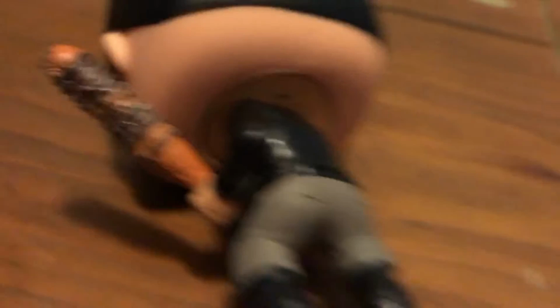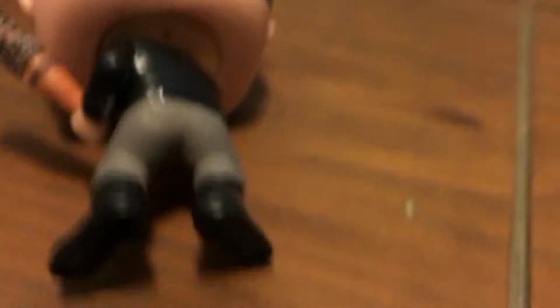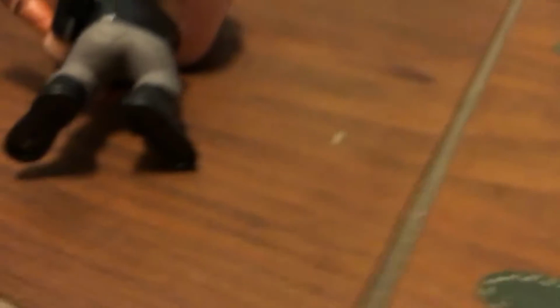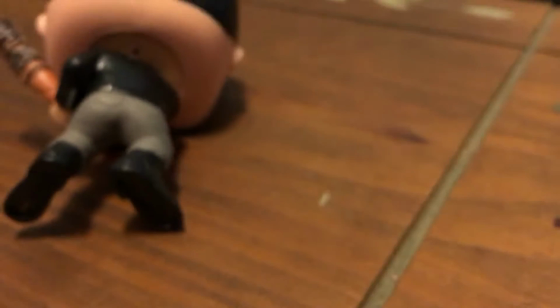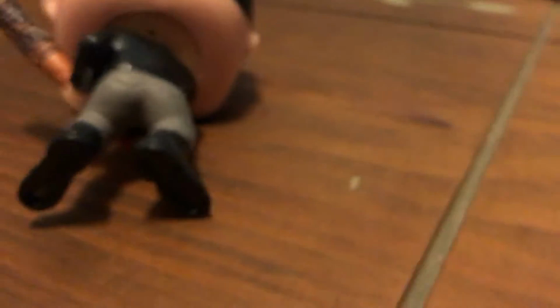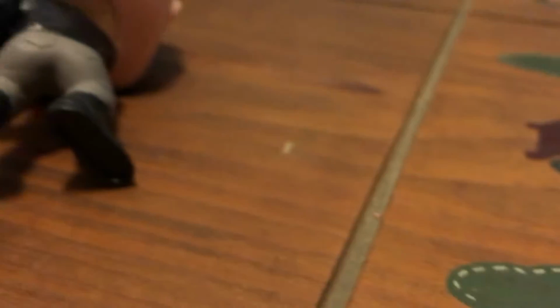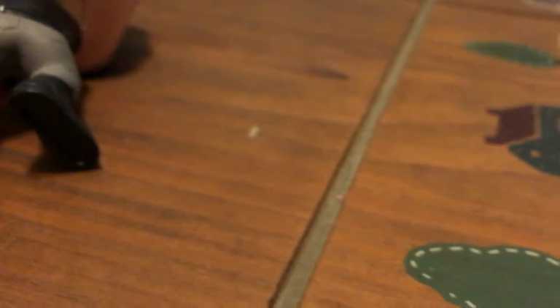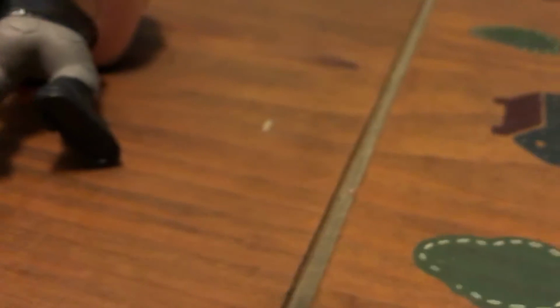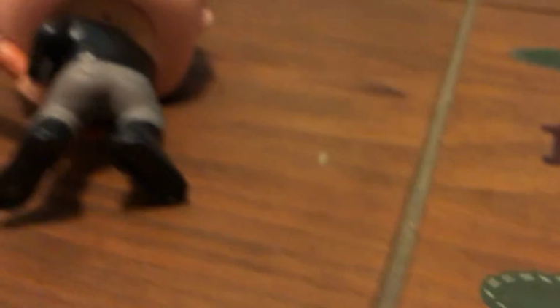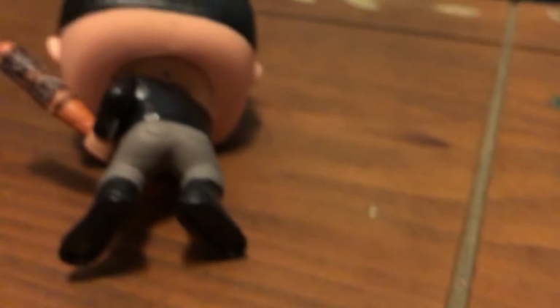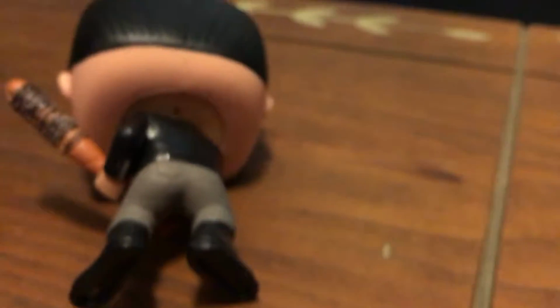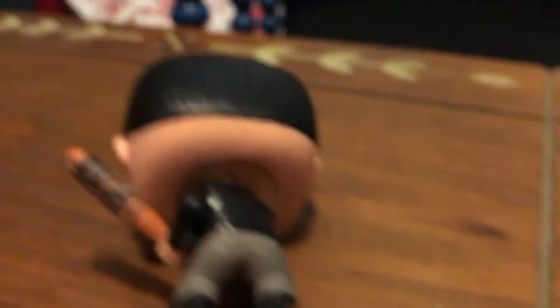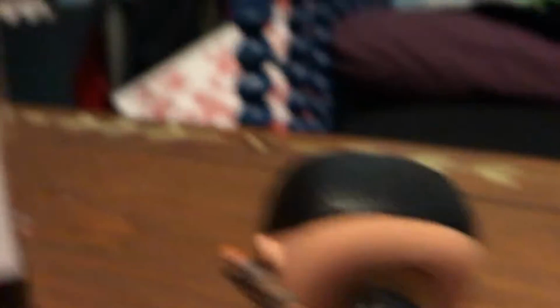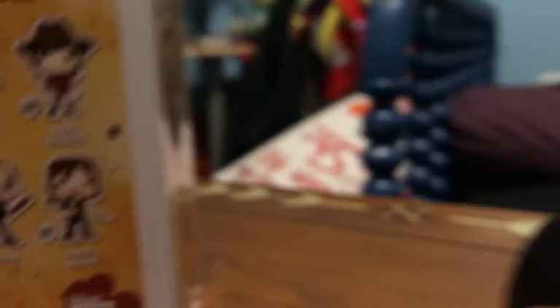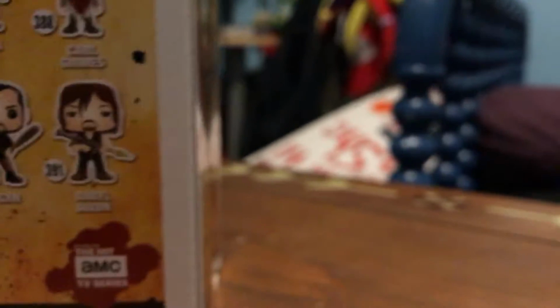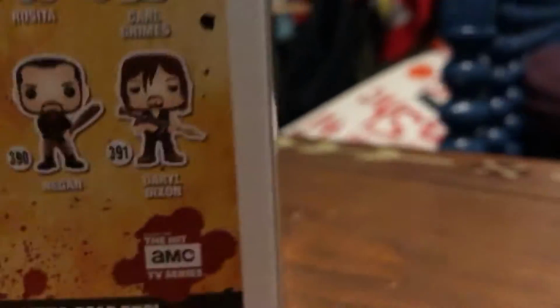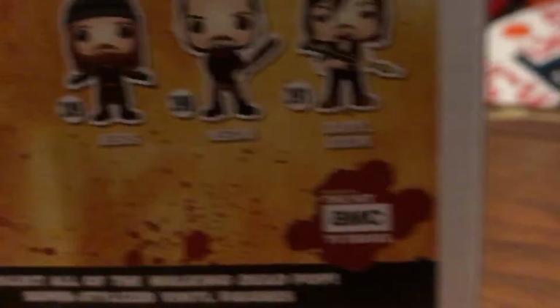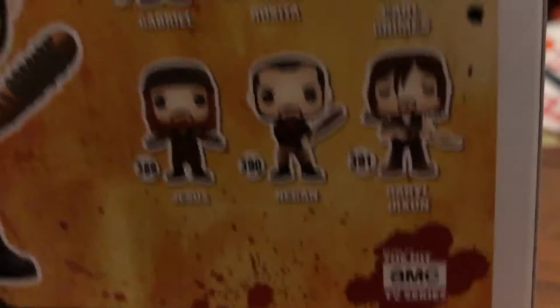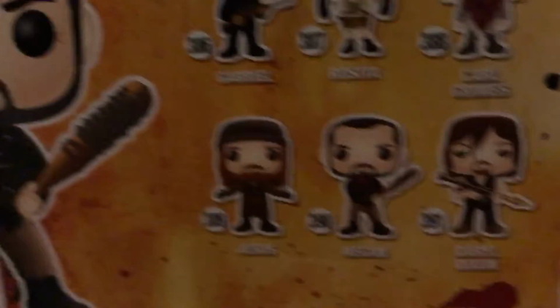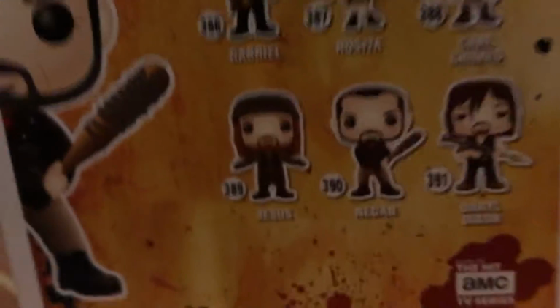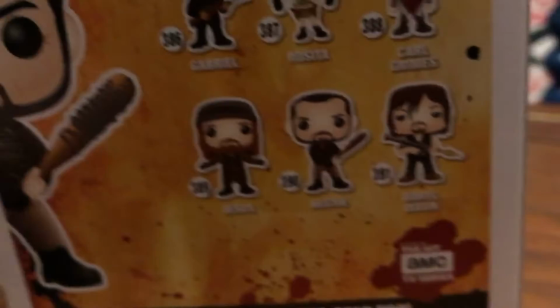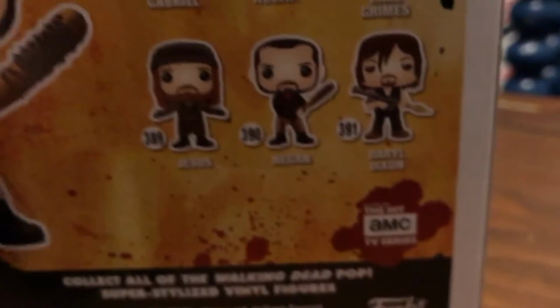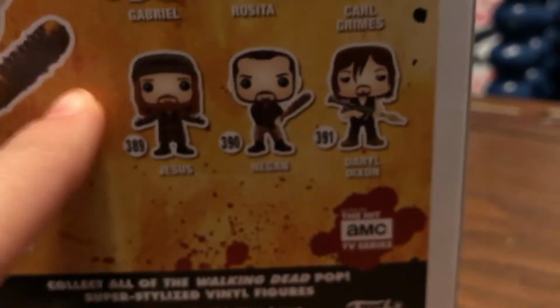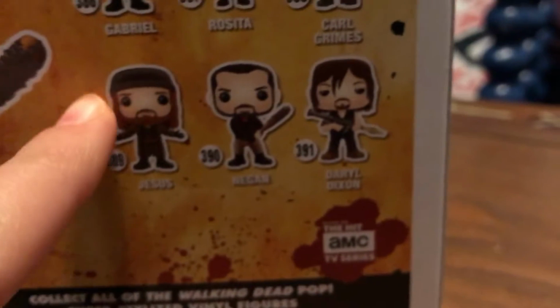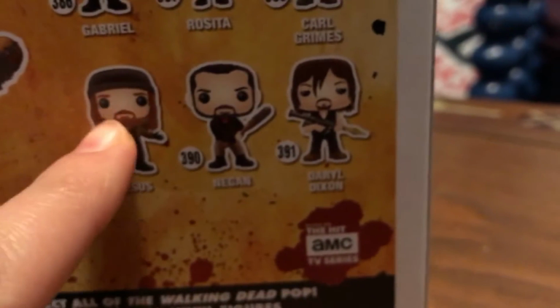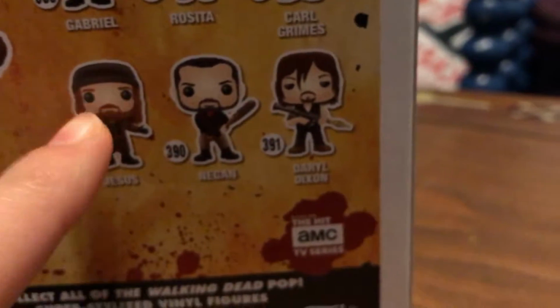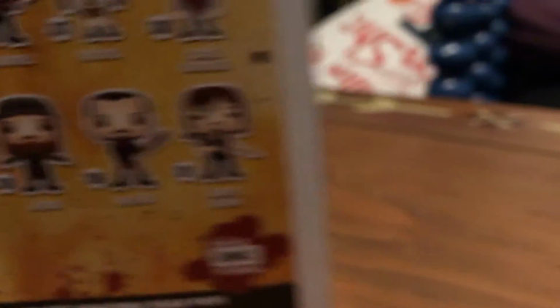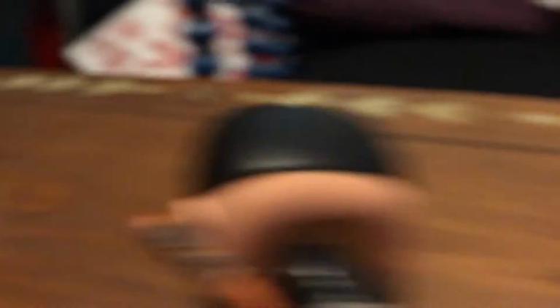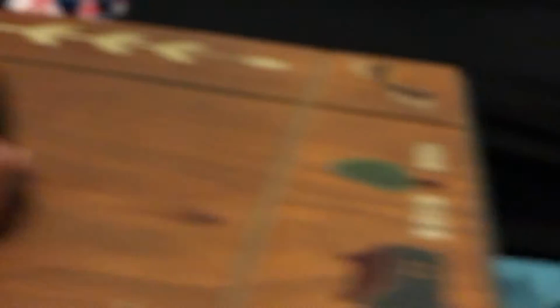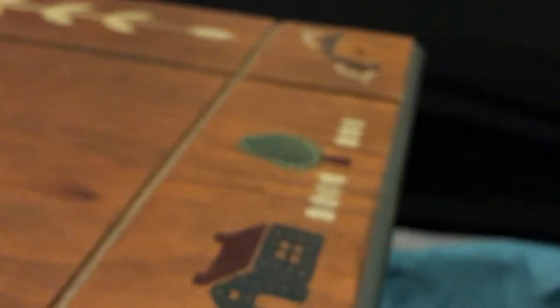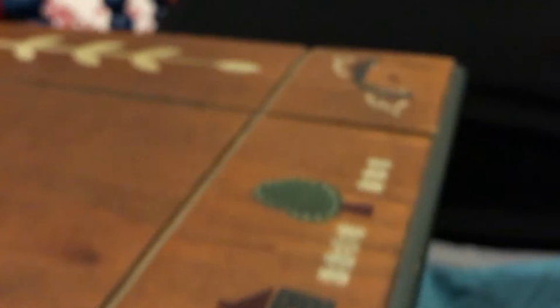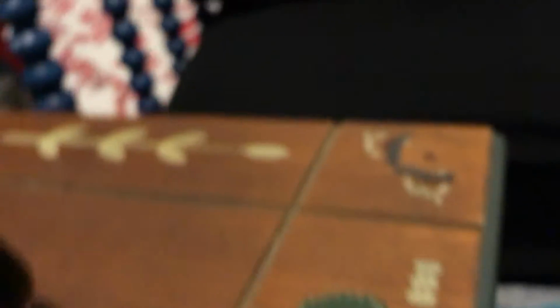One of the Funko Pops in this series I'm looking to collect is the Jesus one right here. That looks really good.